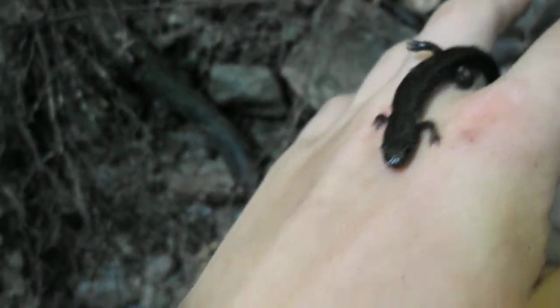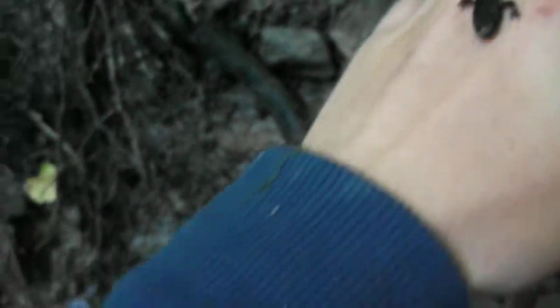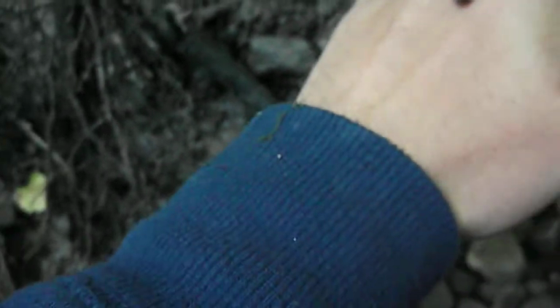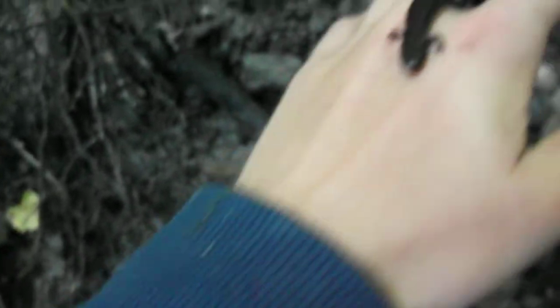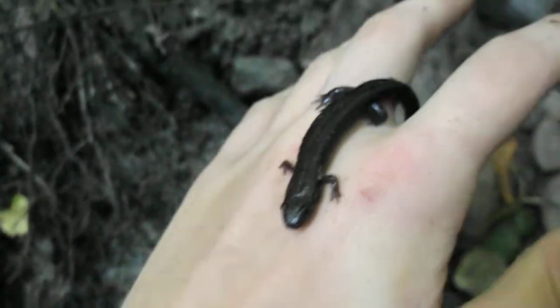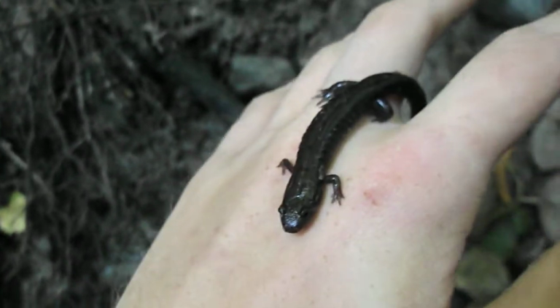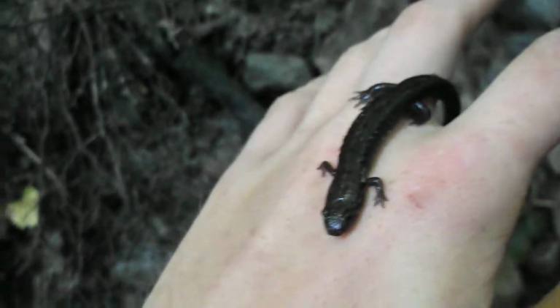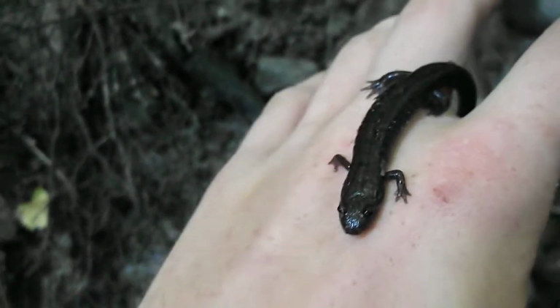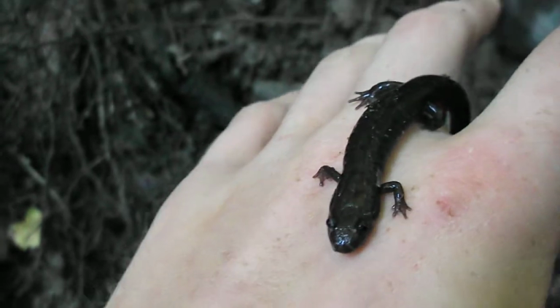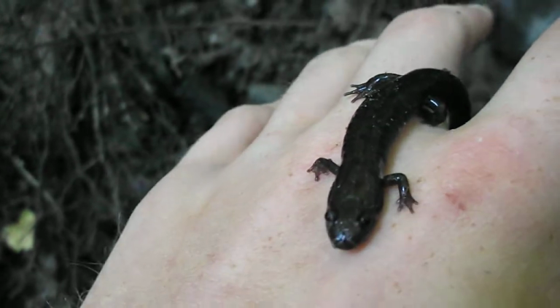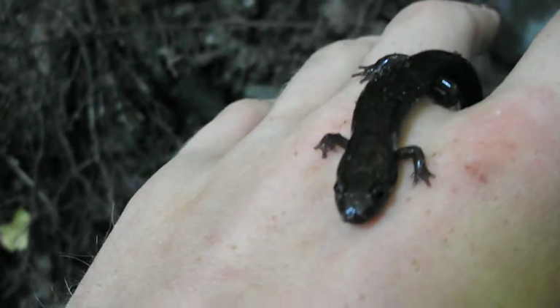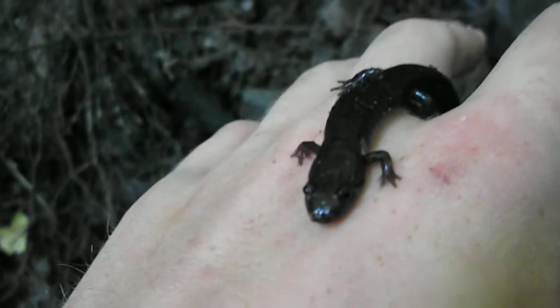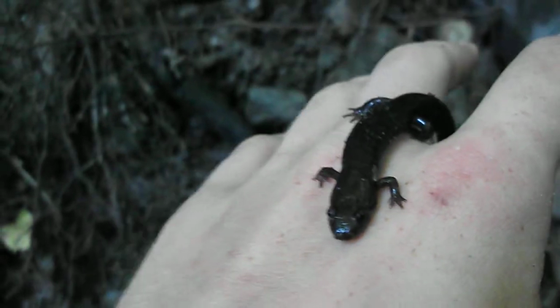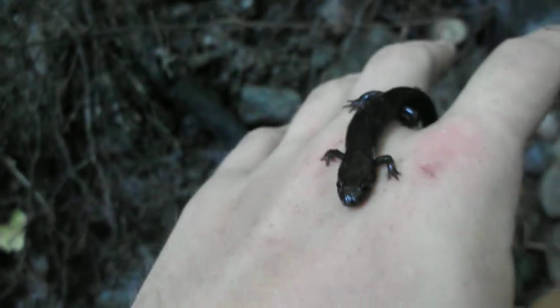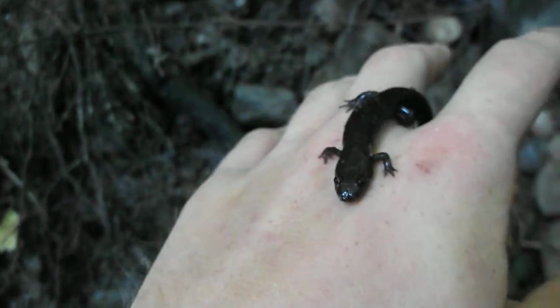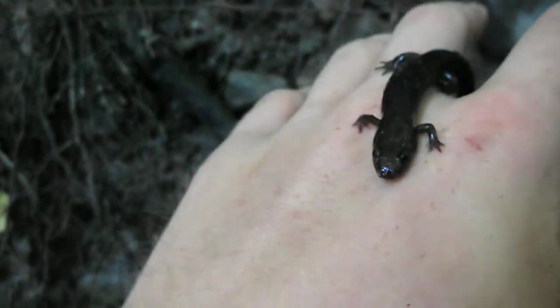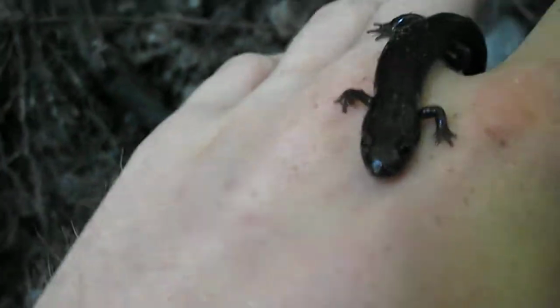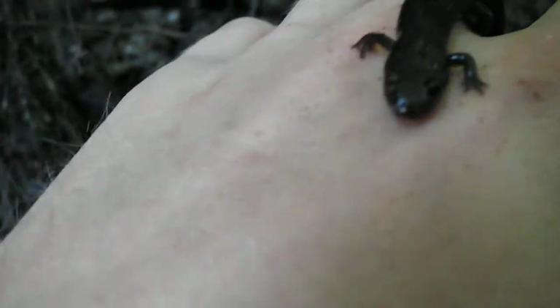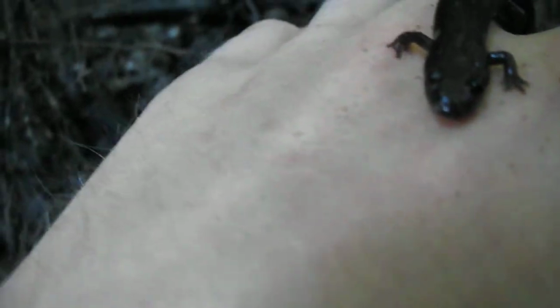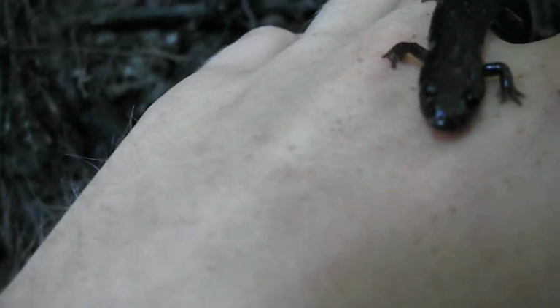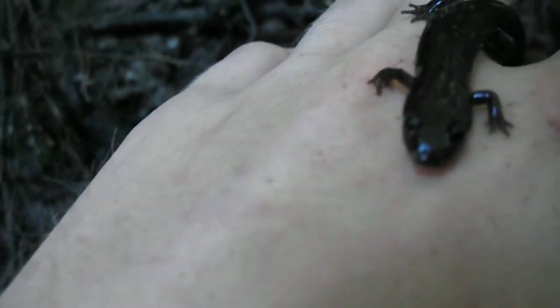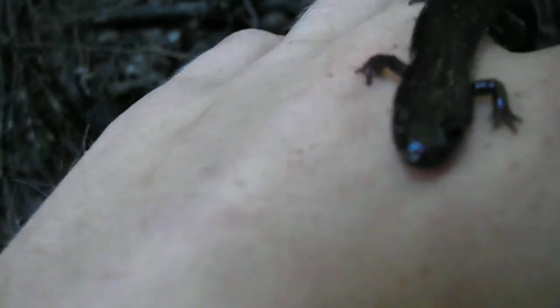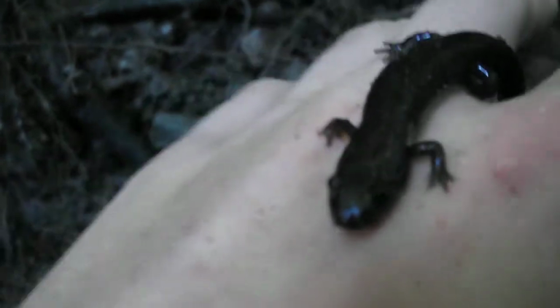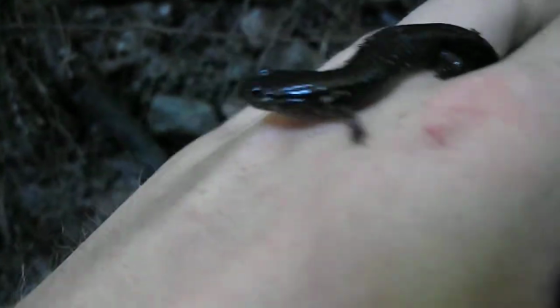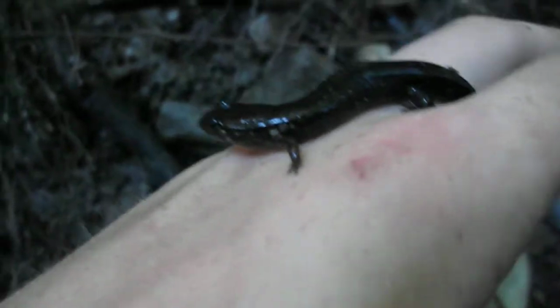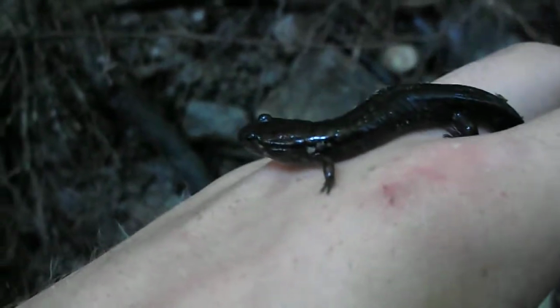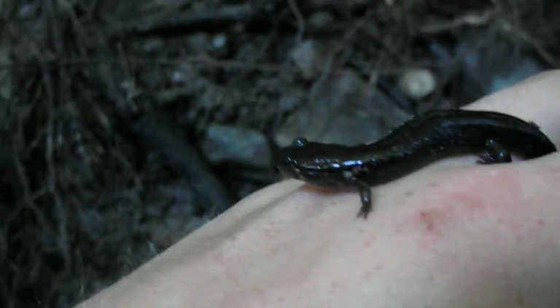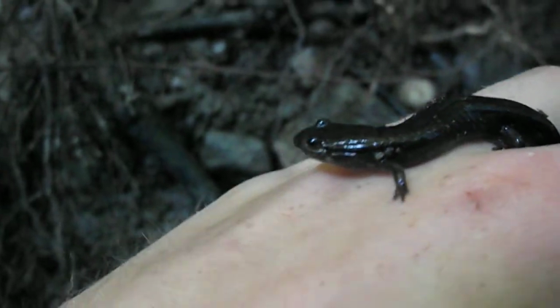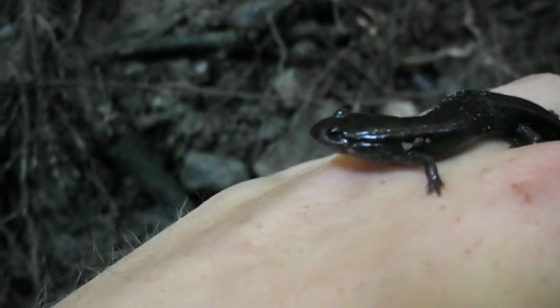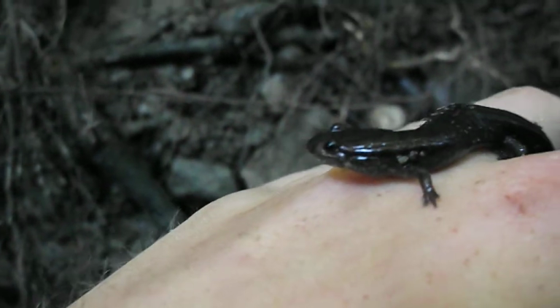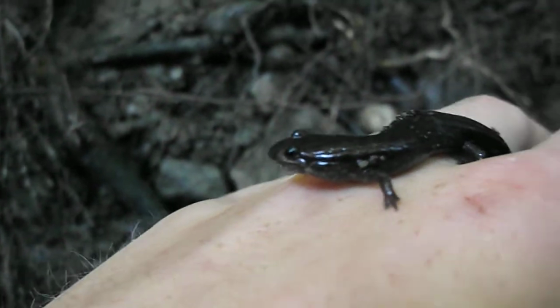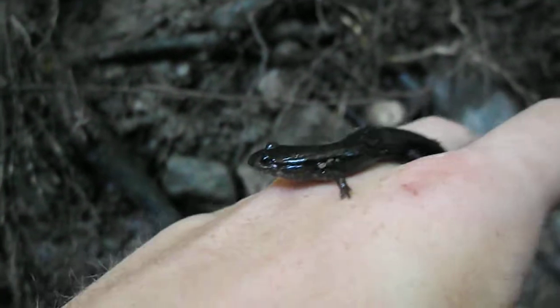Hopefully he doesn't go up my sleeve here. That would suck. He is really cold, to be honest. Look at him go. He's so cool-looking.